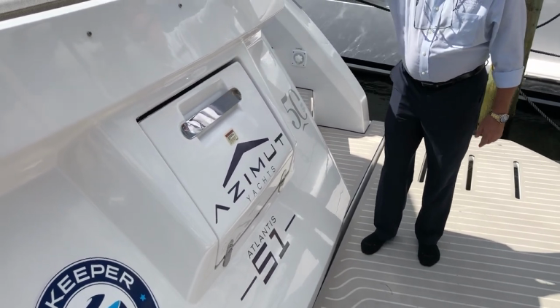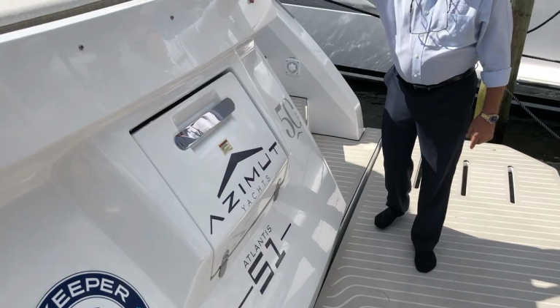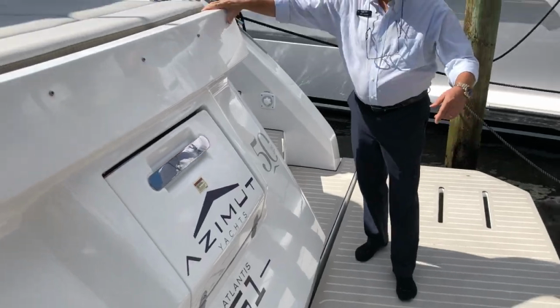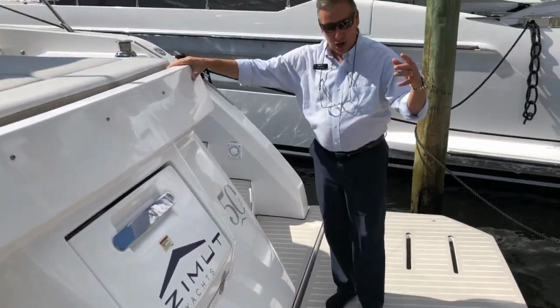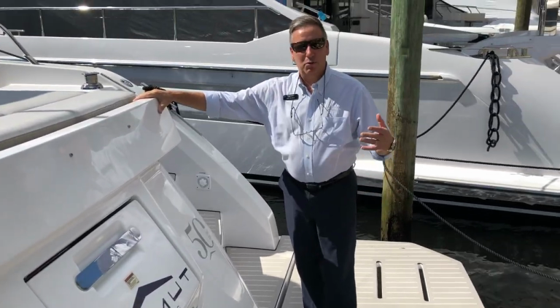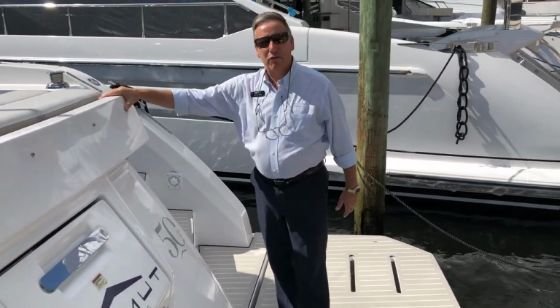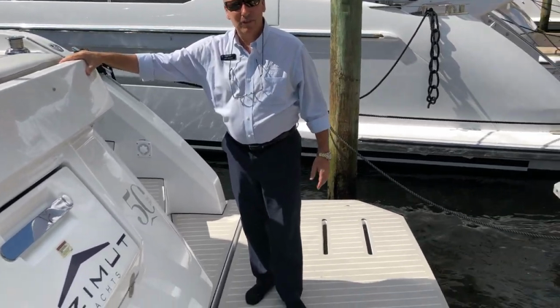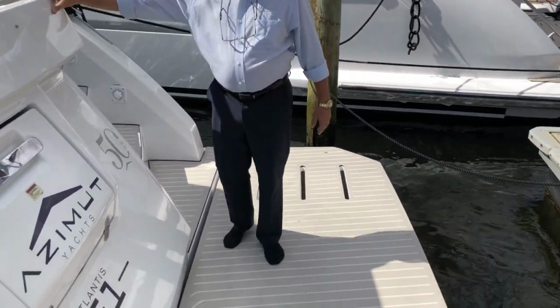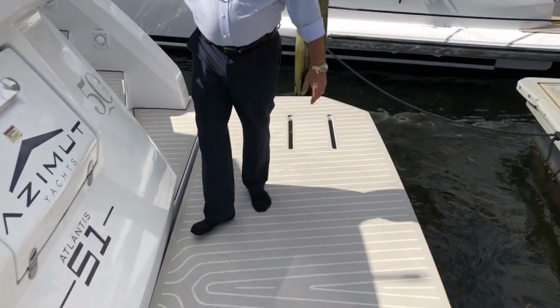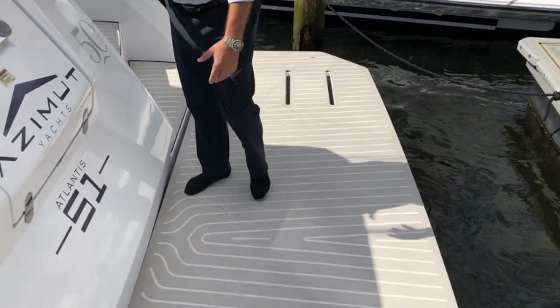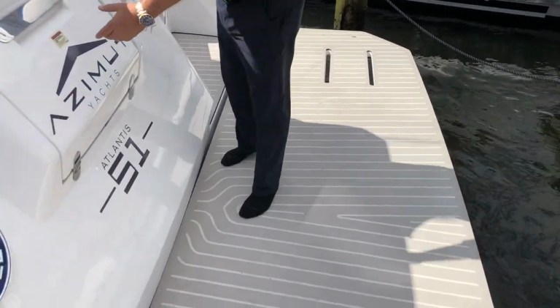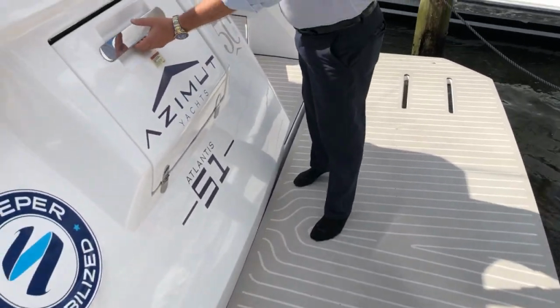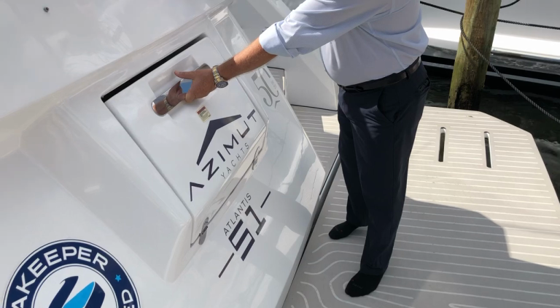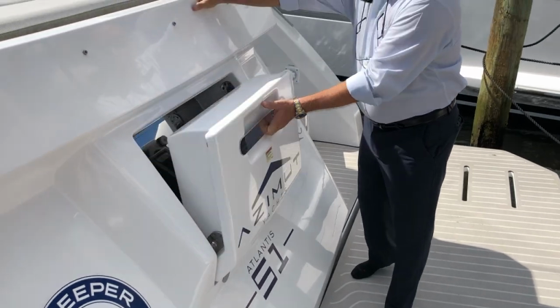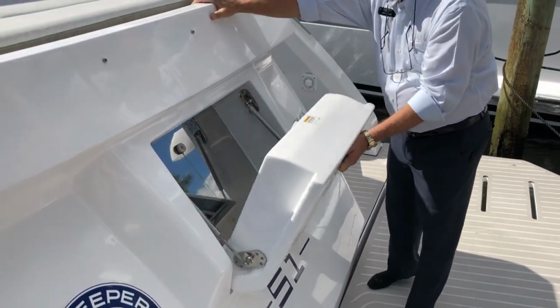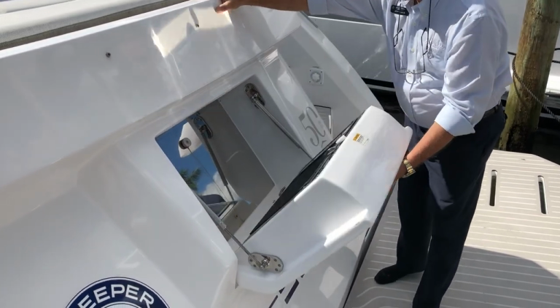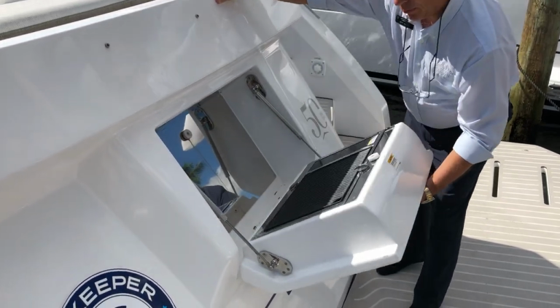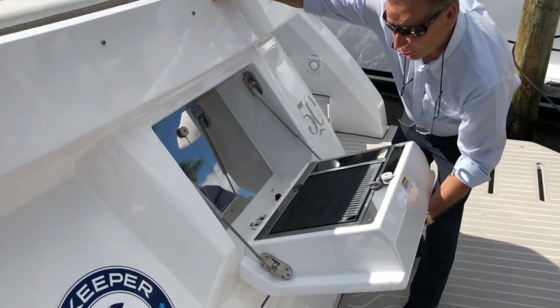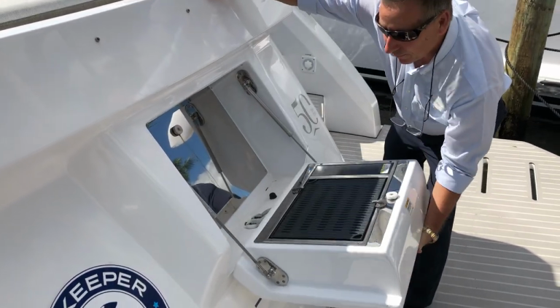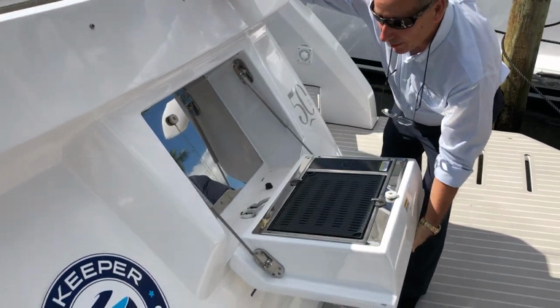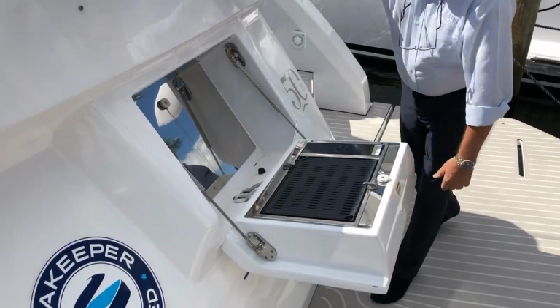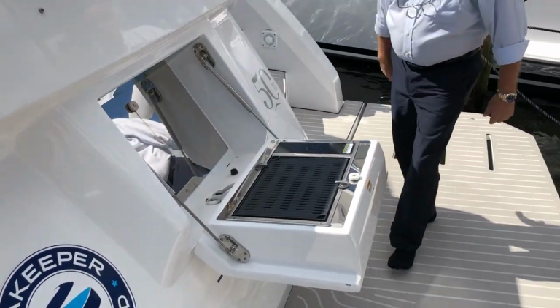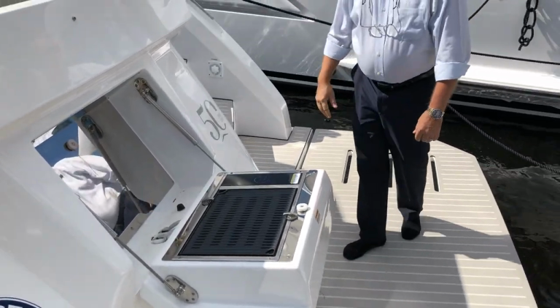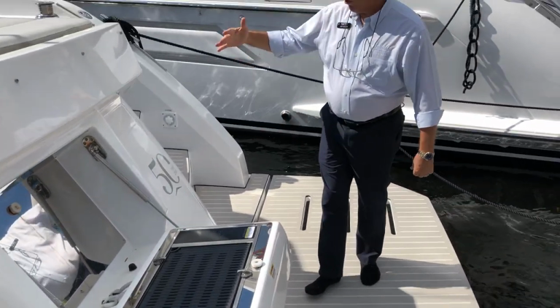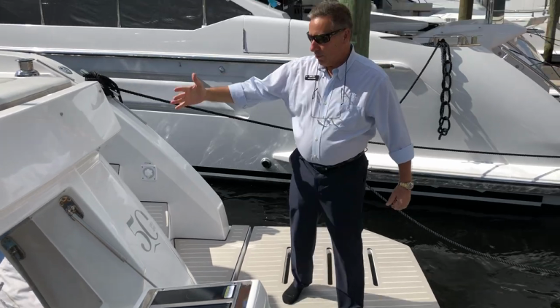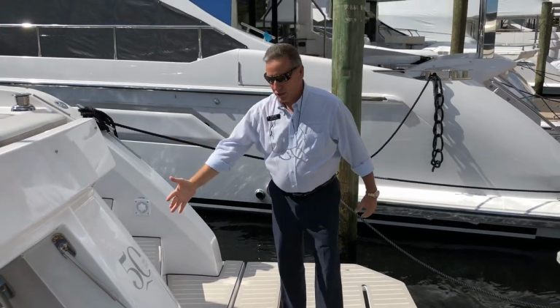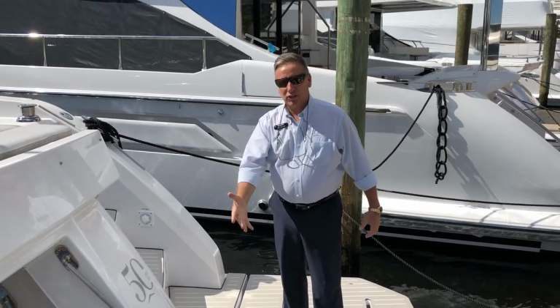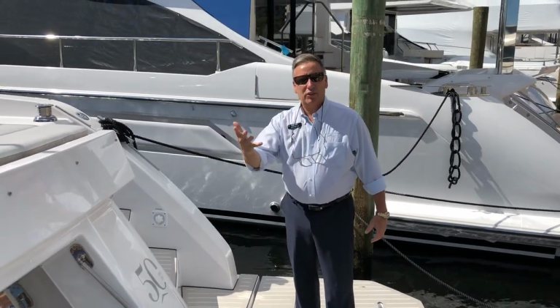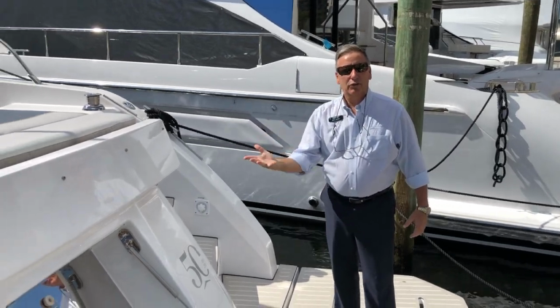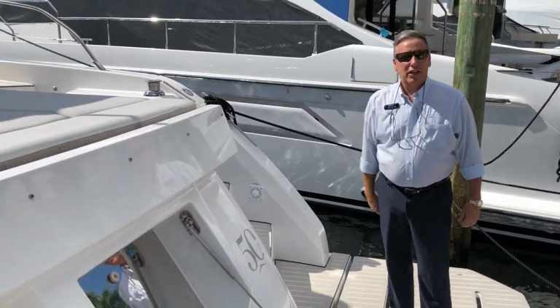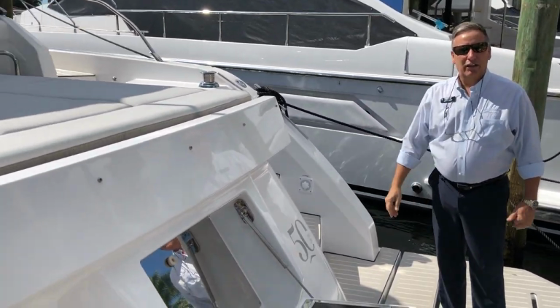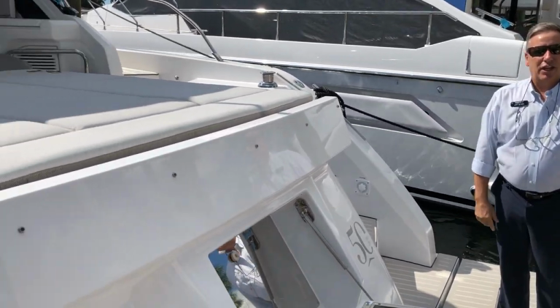First of all, we're standing on a hydraulic swim platform. Back here is really cool — we have an opening fold-down barbecue grill, and also this whole transom lifts up to house an 11-foot tender.